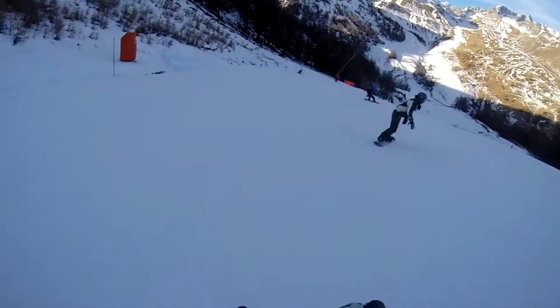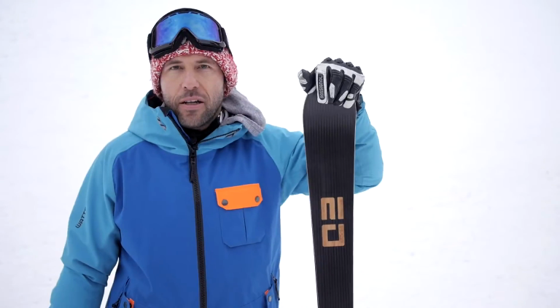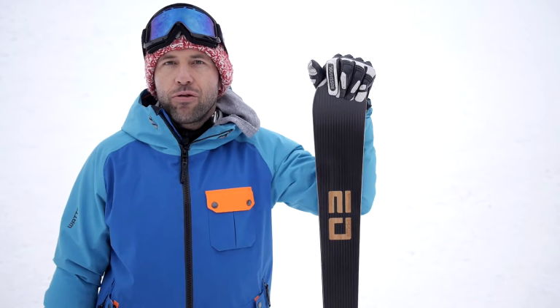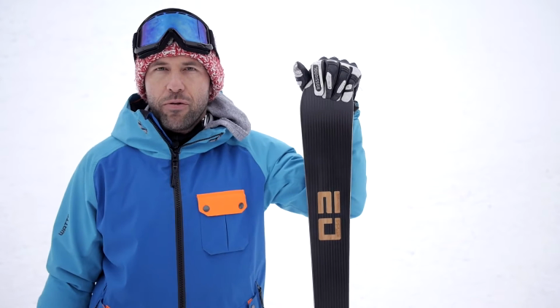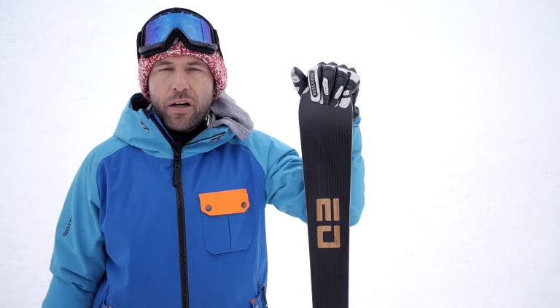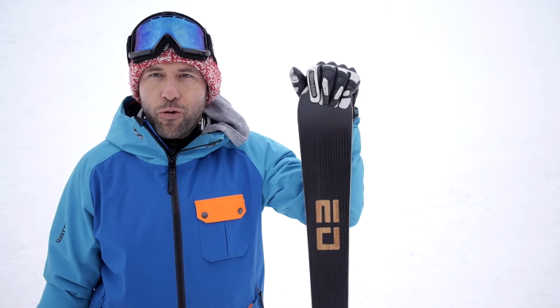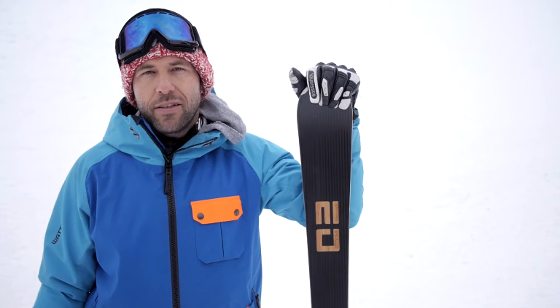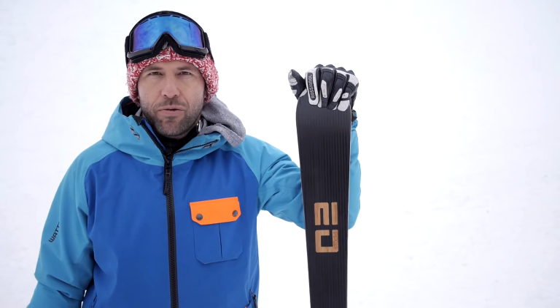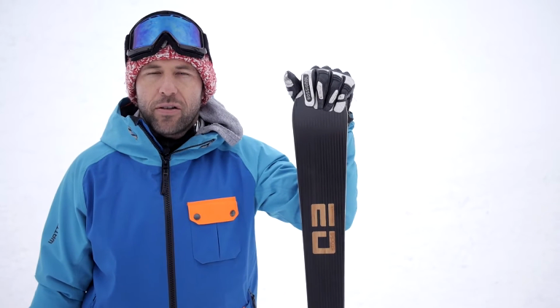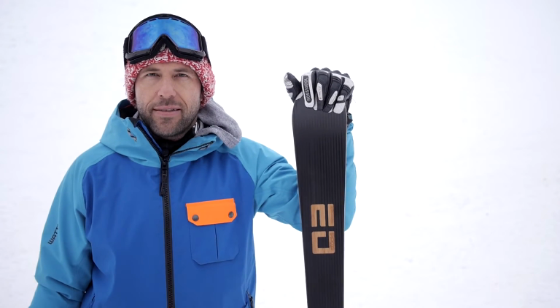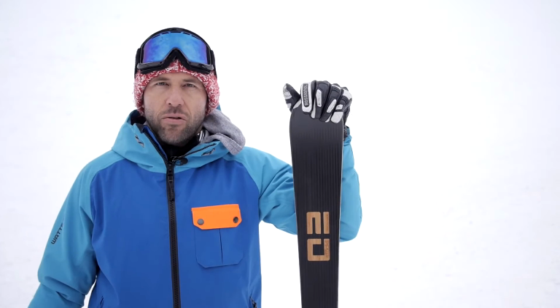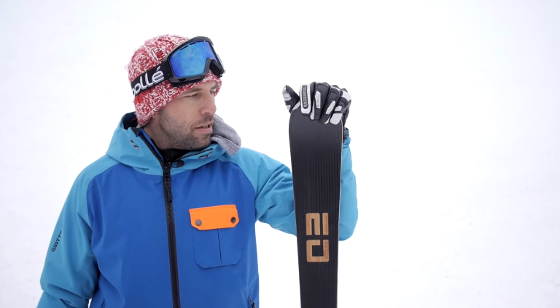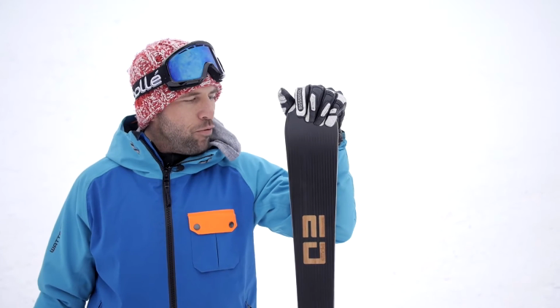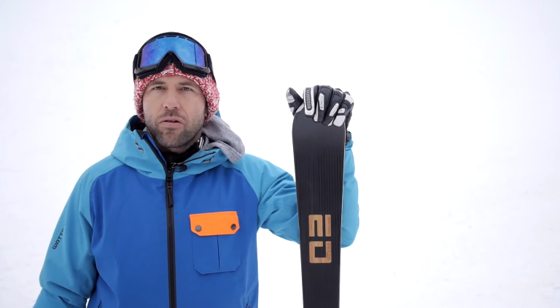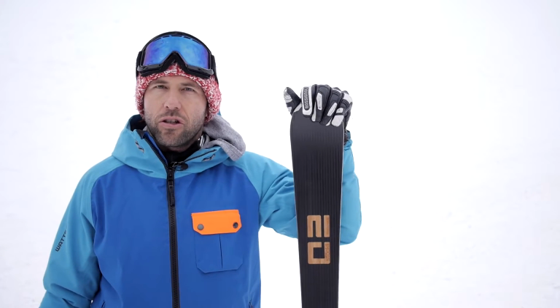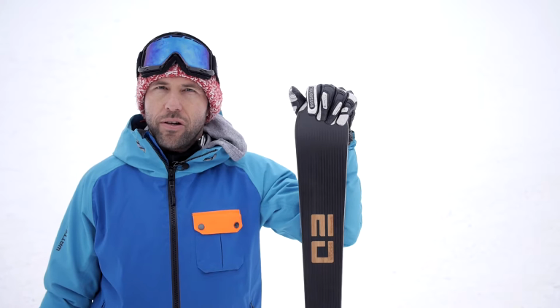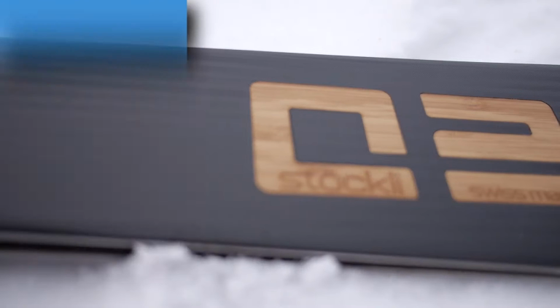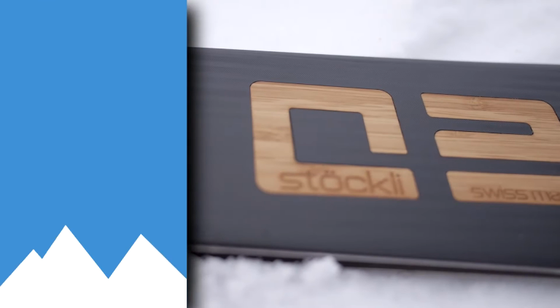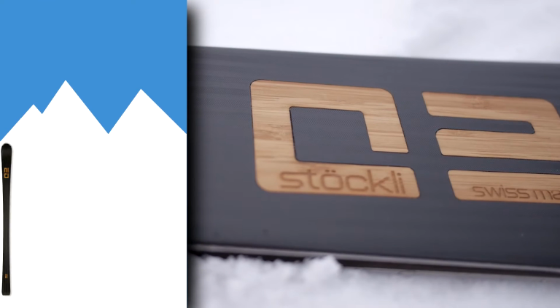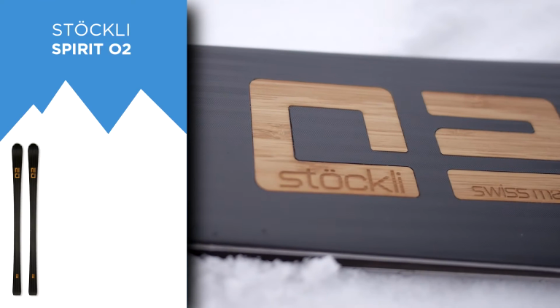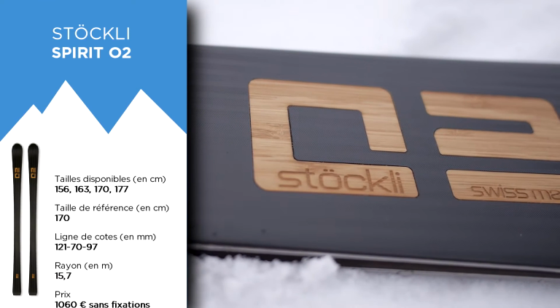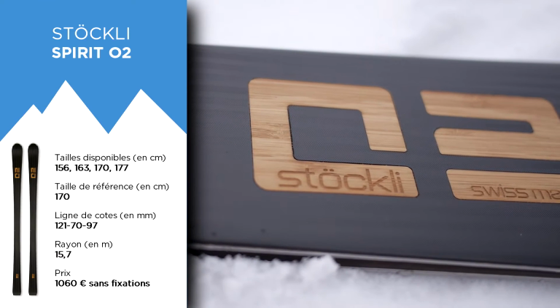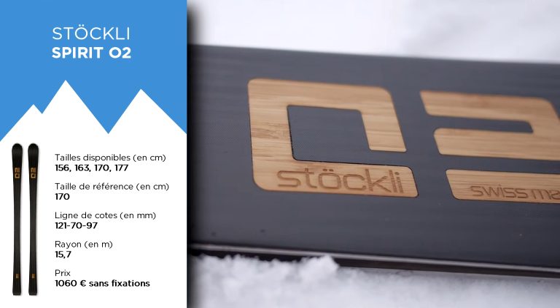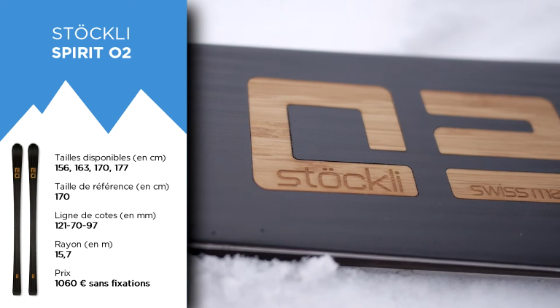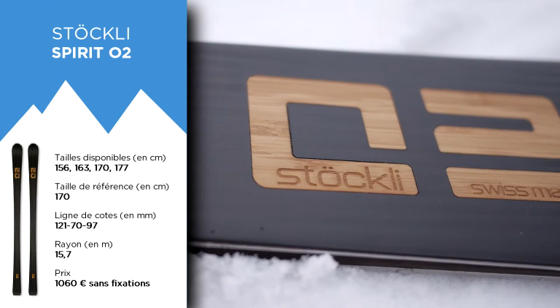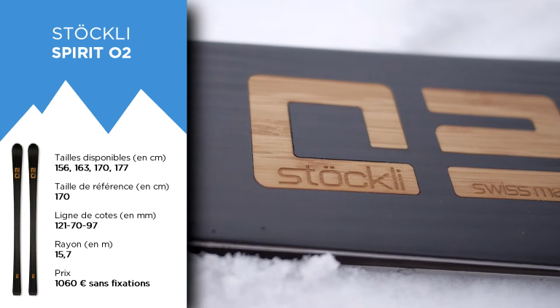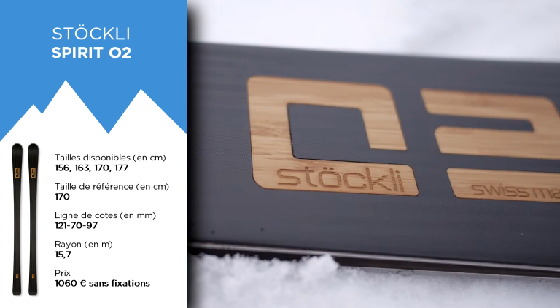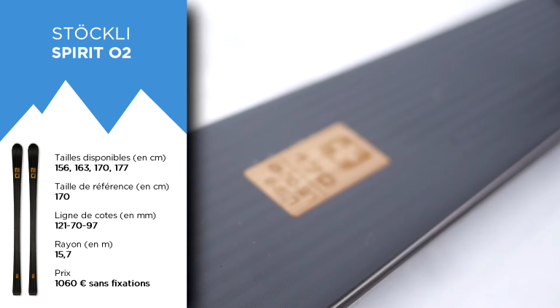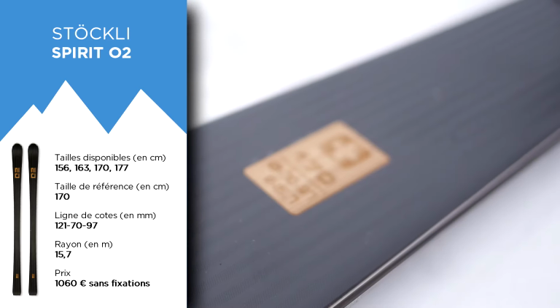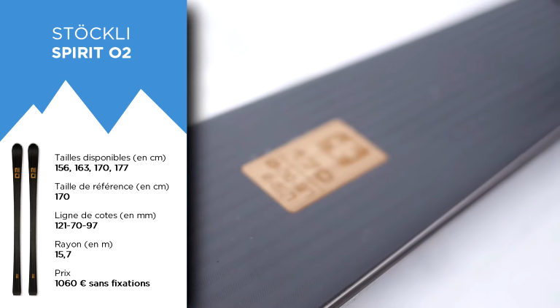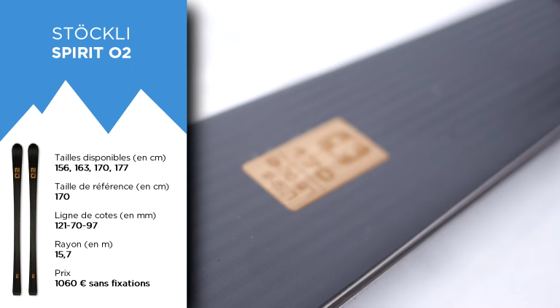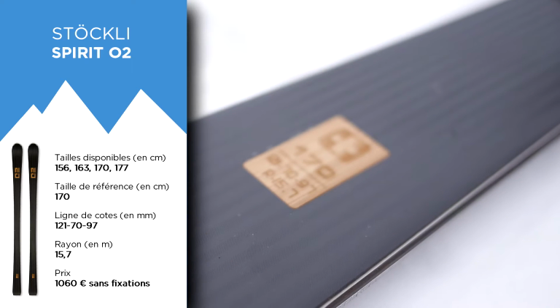Hello everyone, welcome to a new season of Mr. Test. We have tested for you the Stockly O2 in 170 cm, 15.7 m turning radius, 1060 euros without bindings.